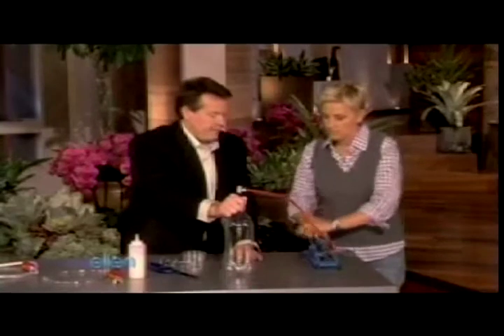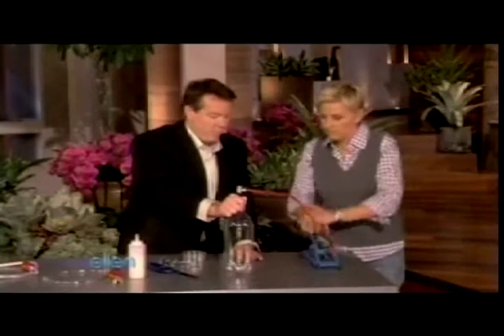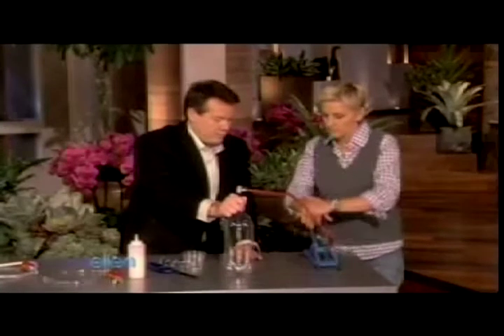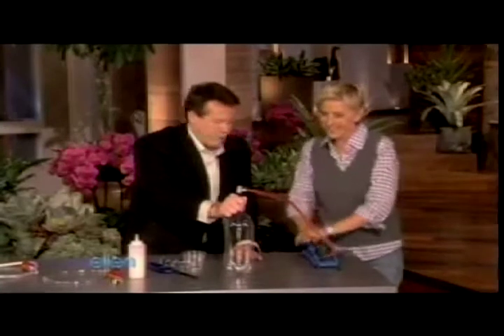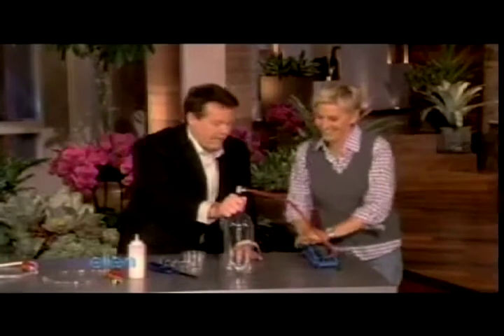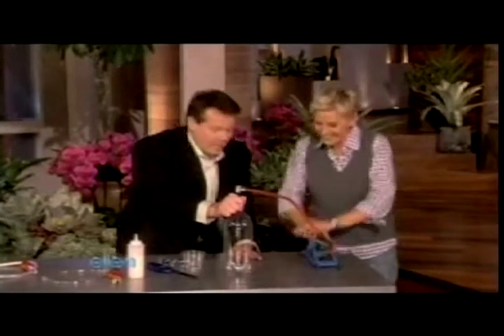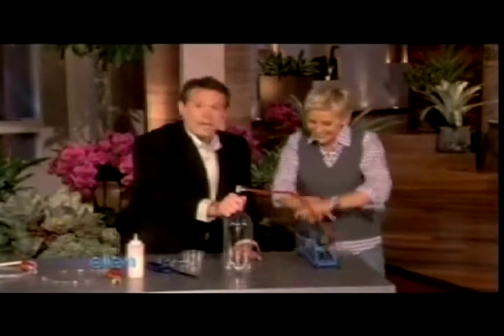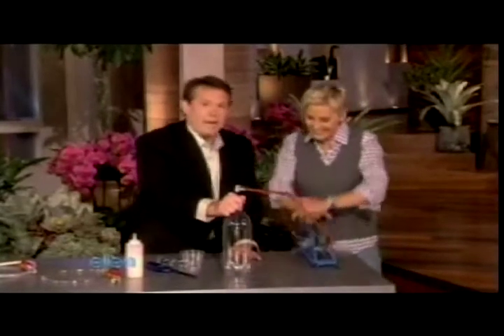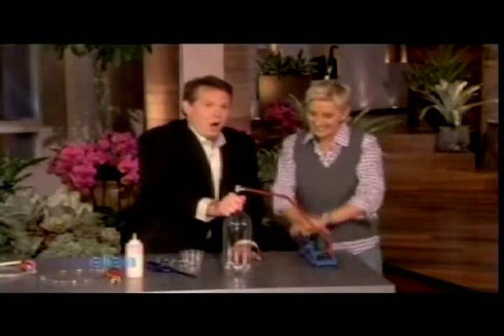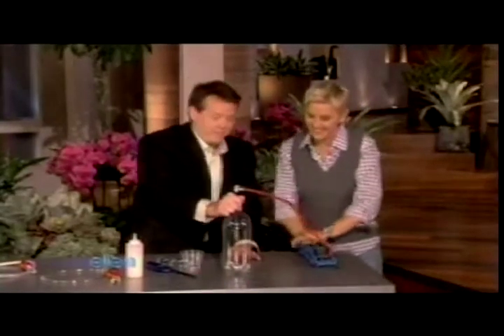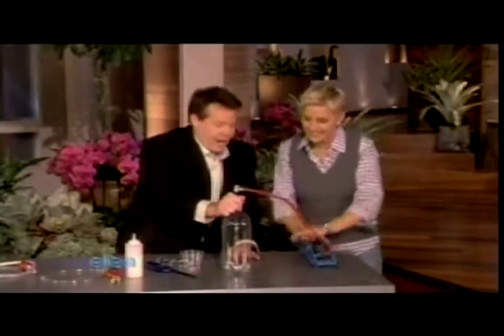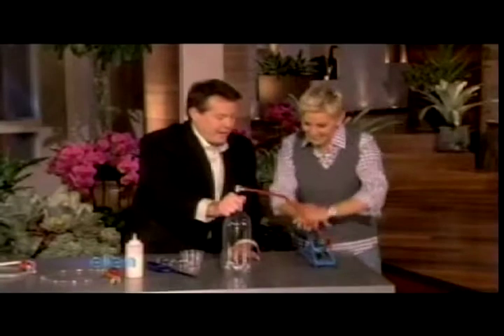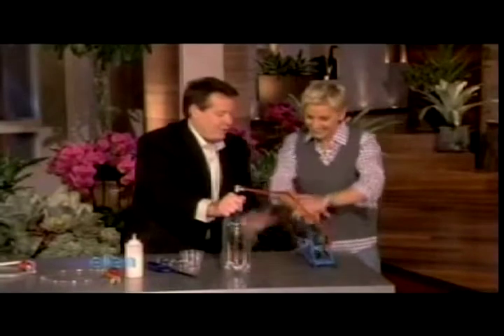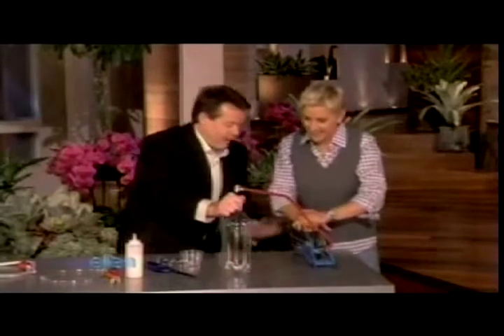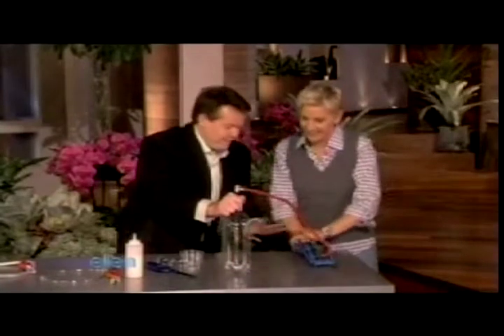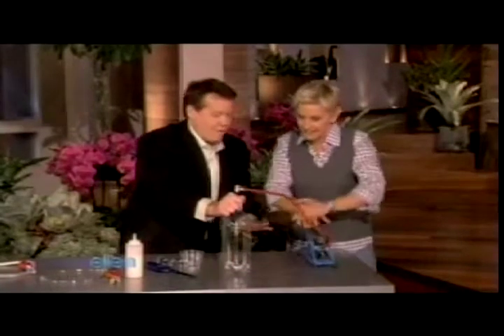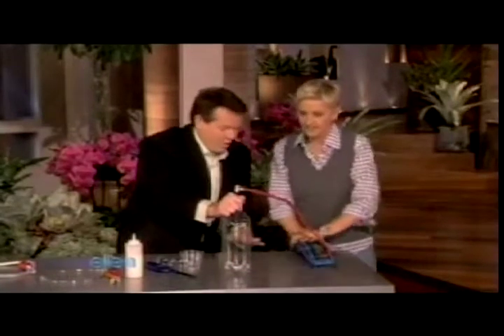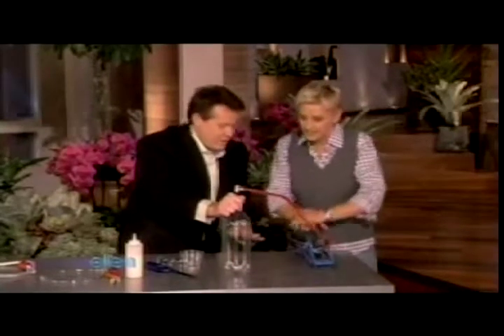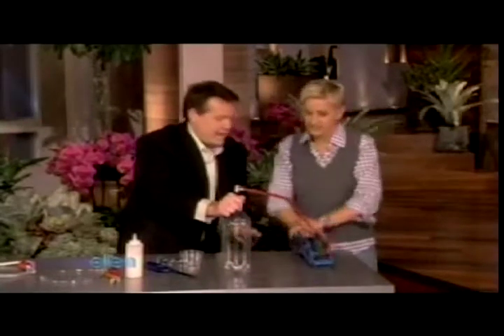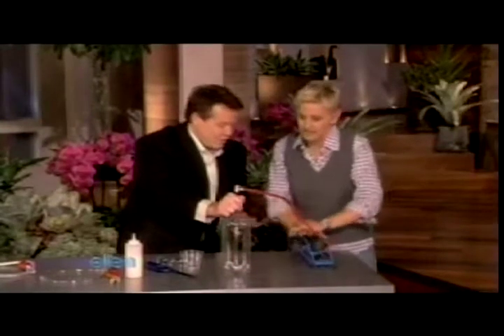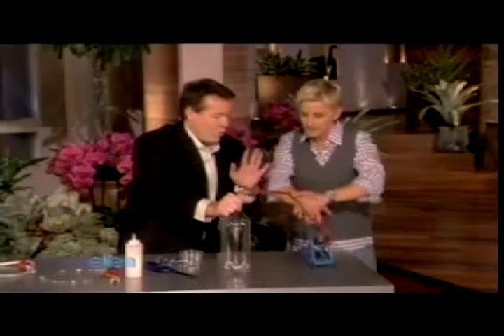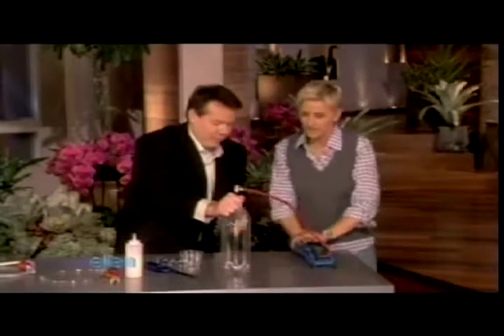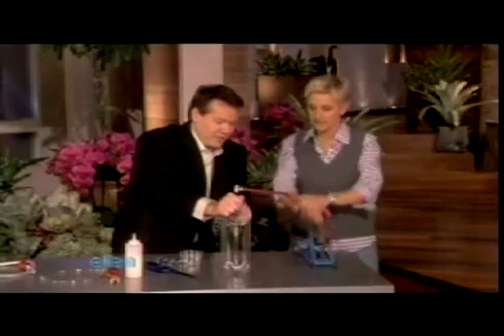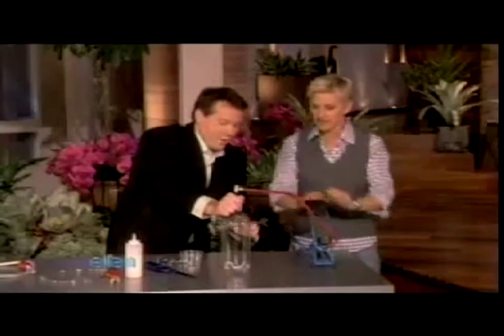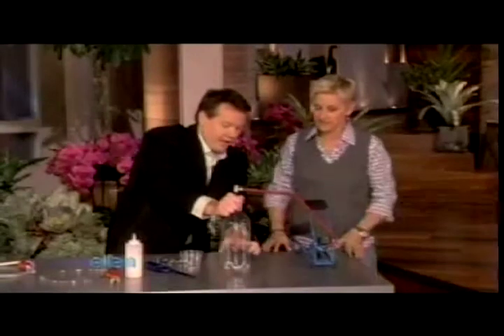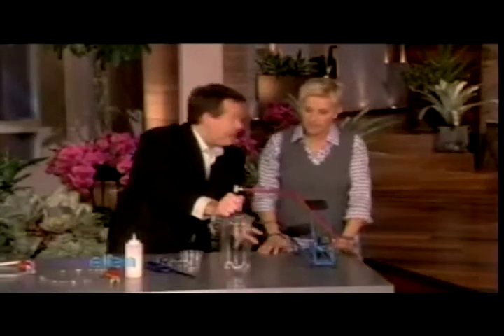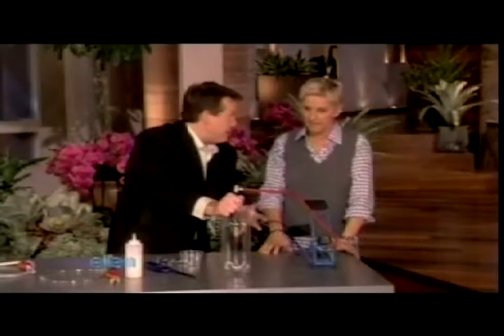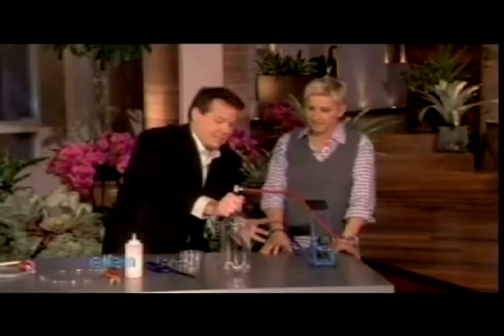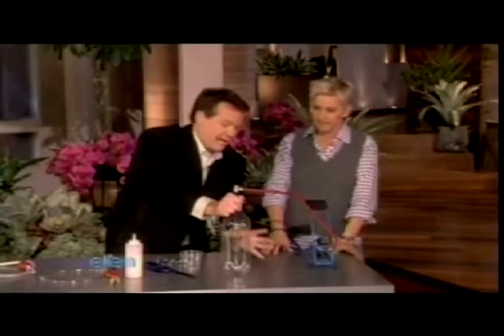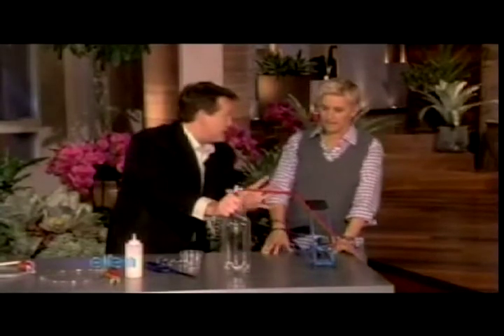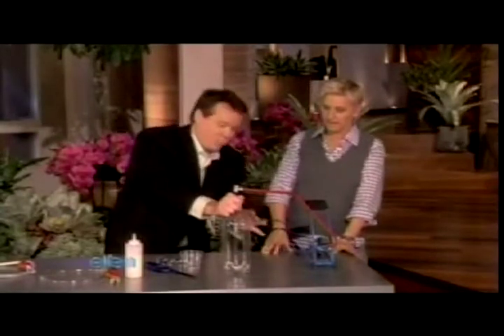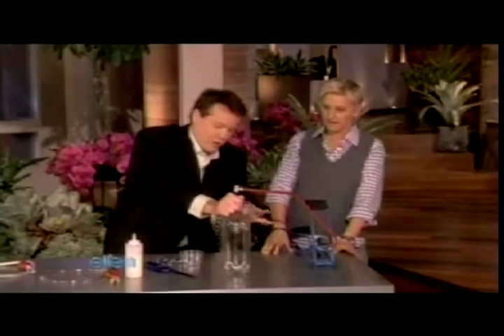75 more times — here we go. Five, four, three, two, one. Perfect. So now, believe it or not, some of that has vaporized, and when I let it go, it's going to go low pressure. Watch this.